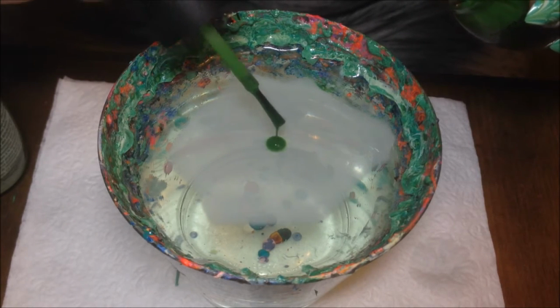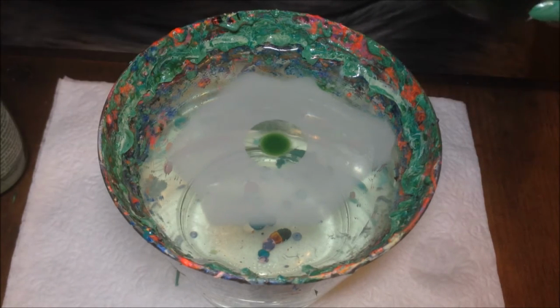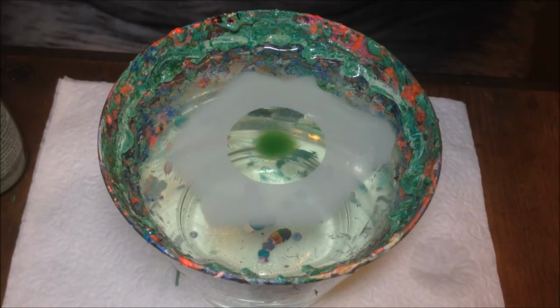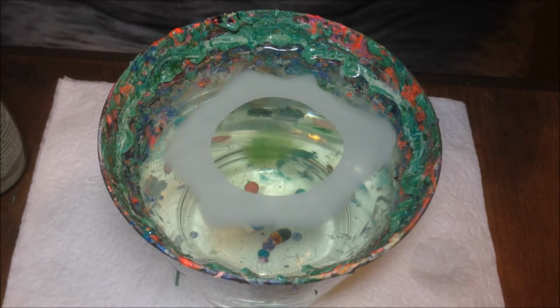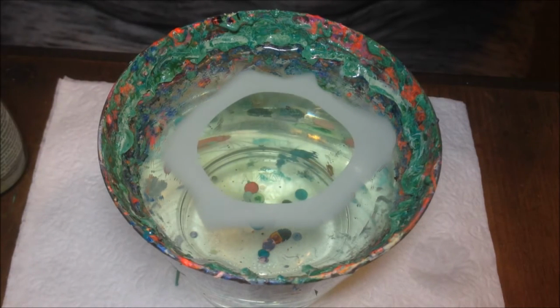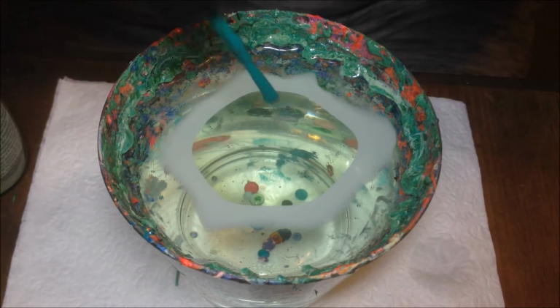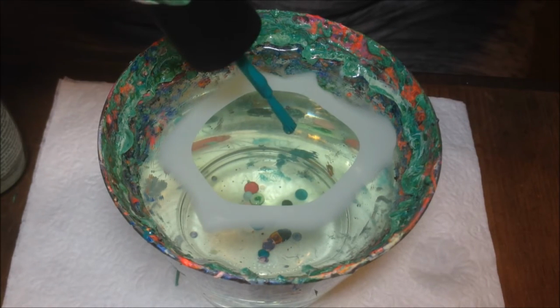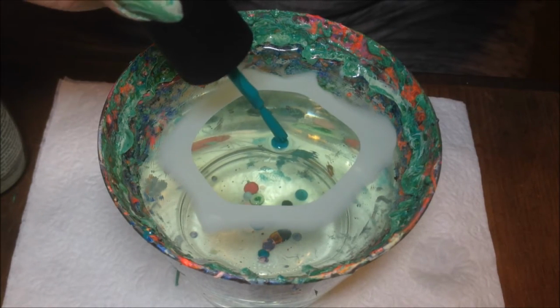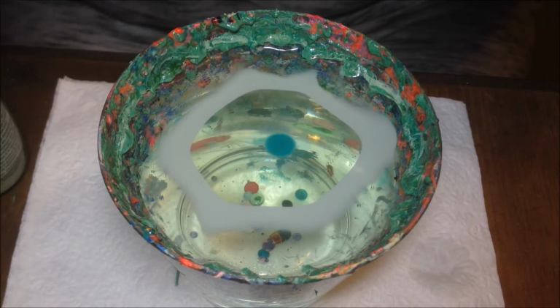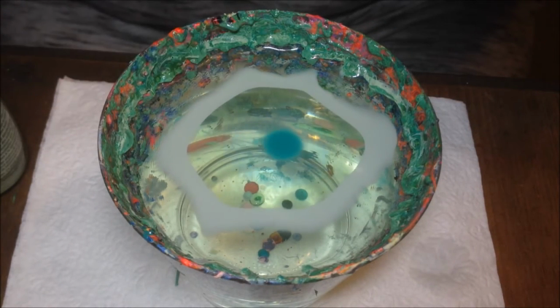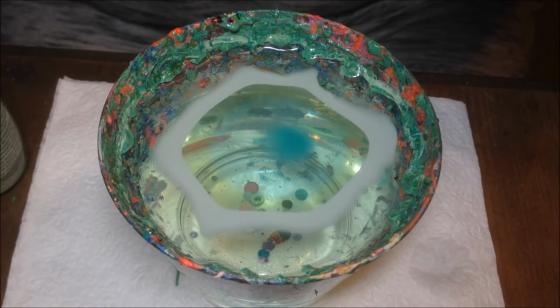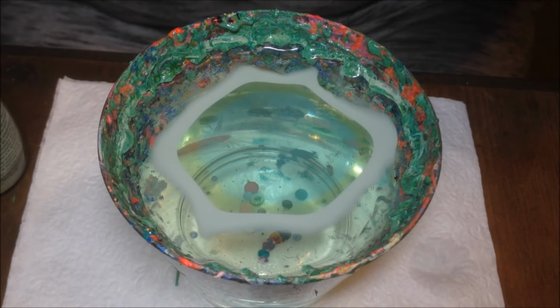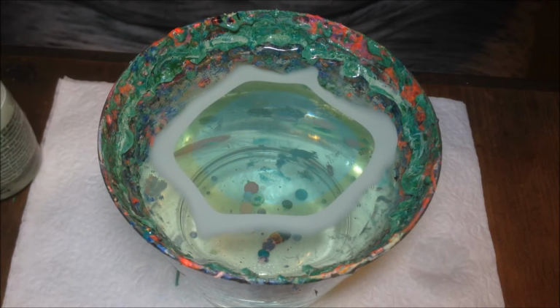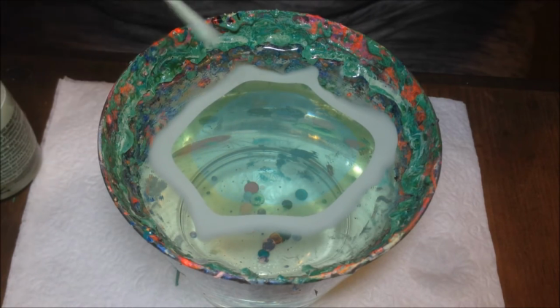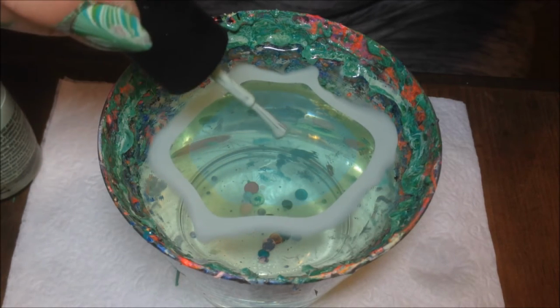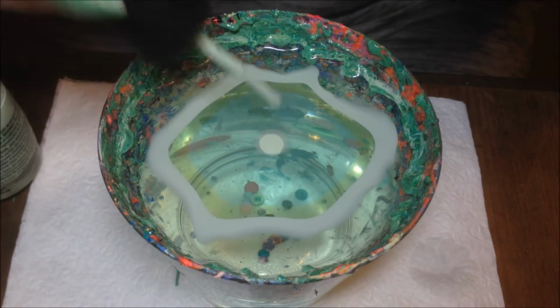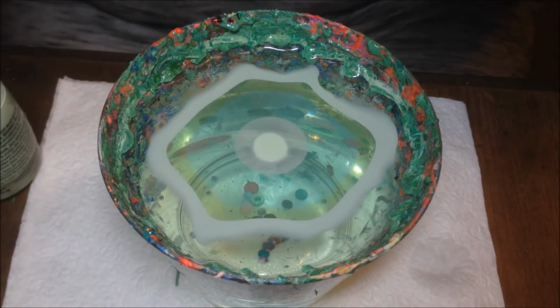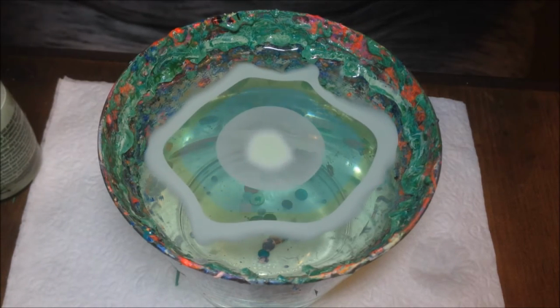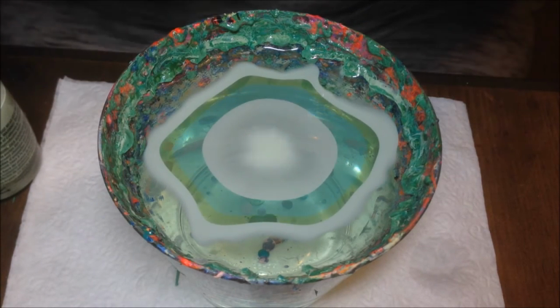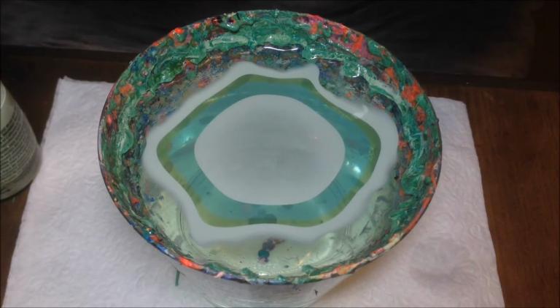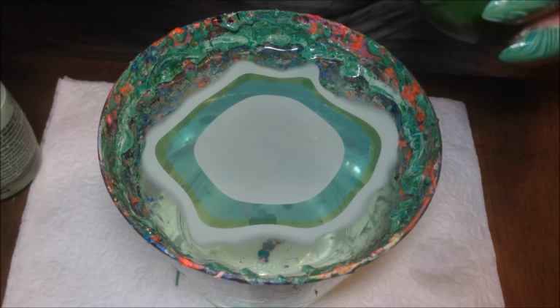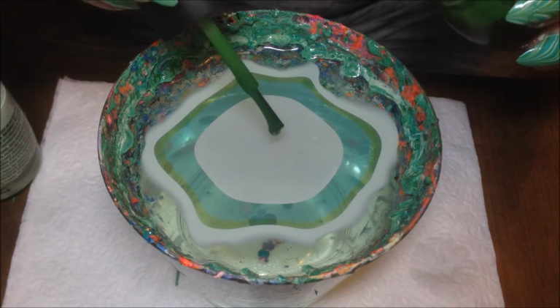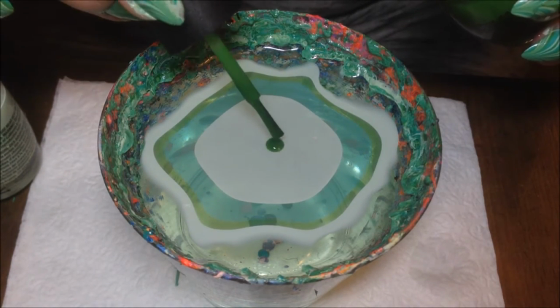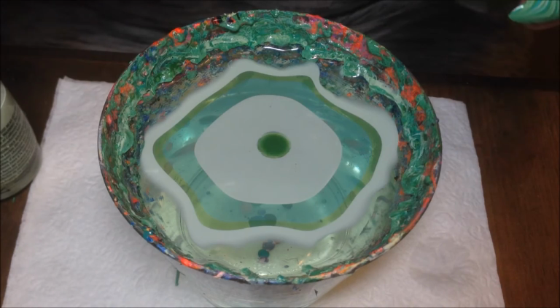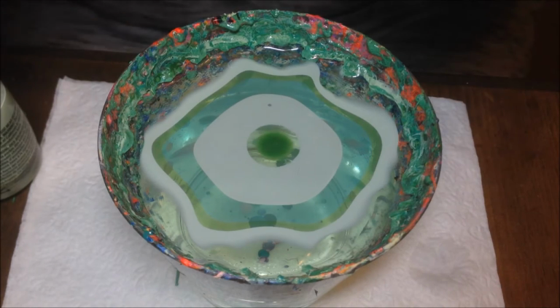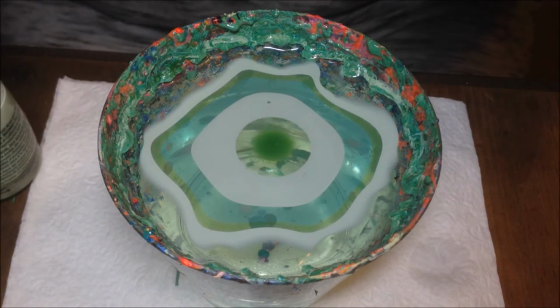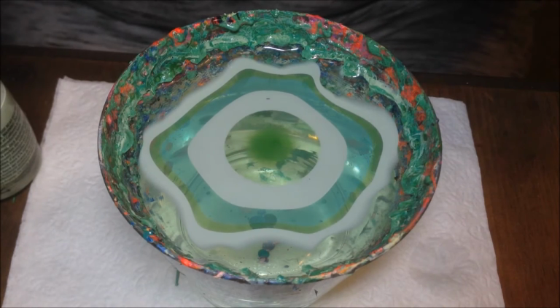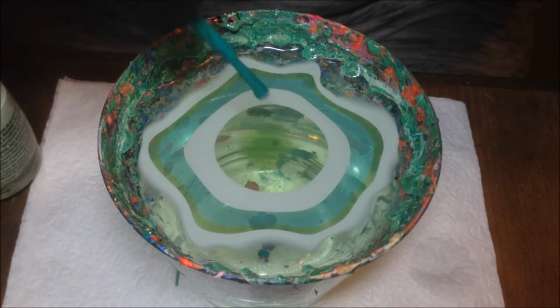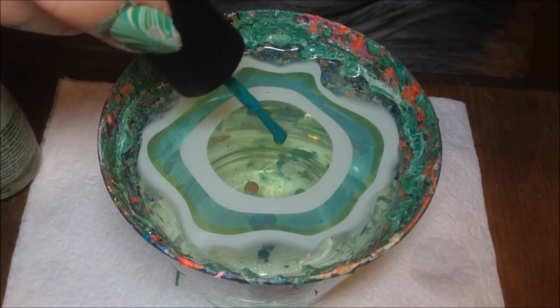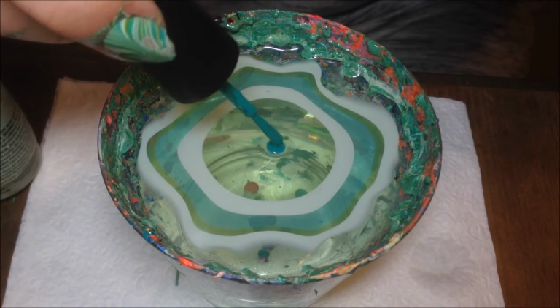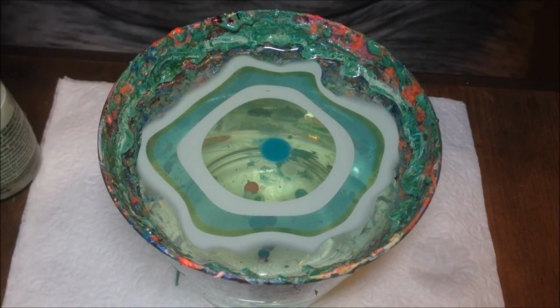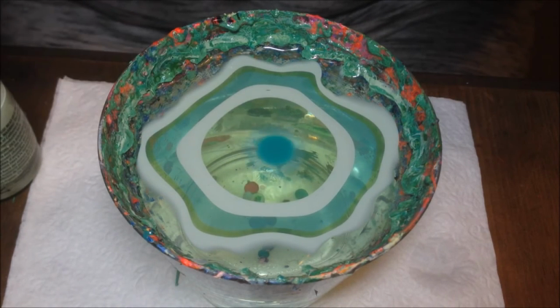I'm starting with the Mint Julep, then I'm using Exotic Green from Simple Colors, and then Escape to Neverland from Salon Perfect as well. I'm just going to start building my bullseye until I'm happy with however many rings I want.